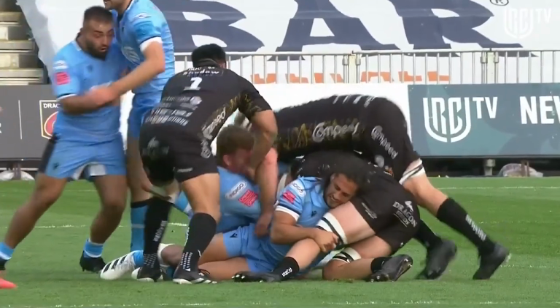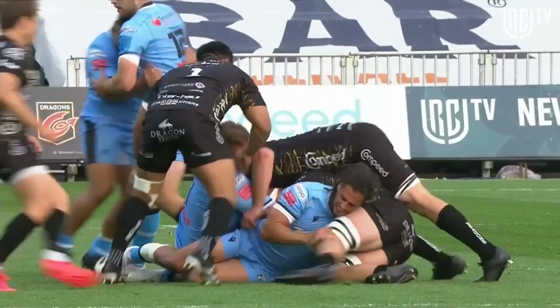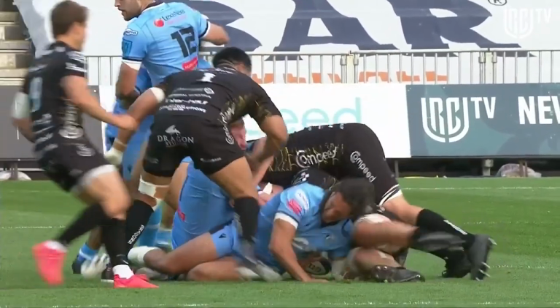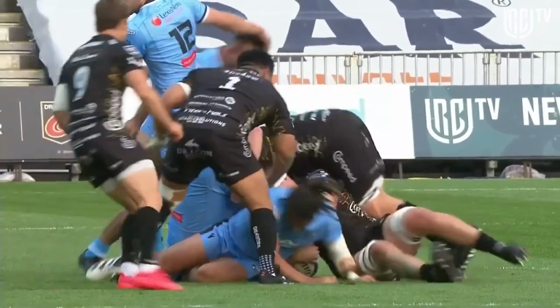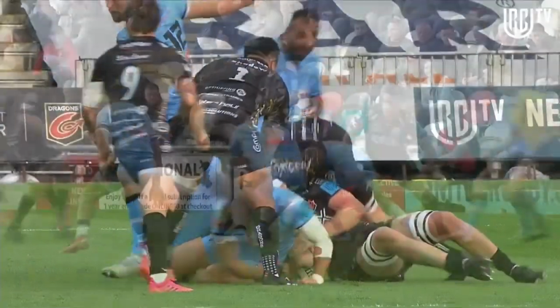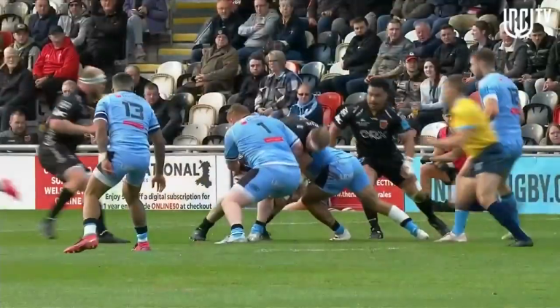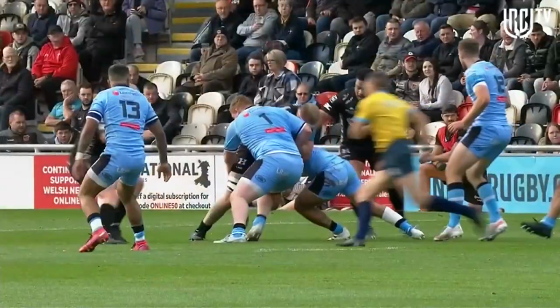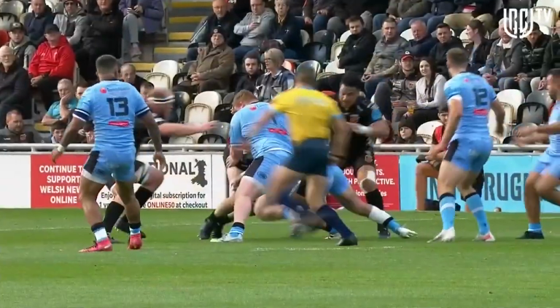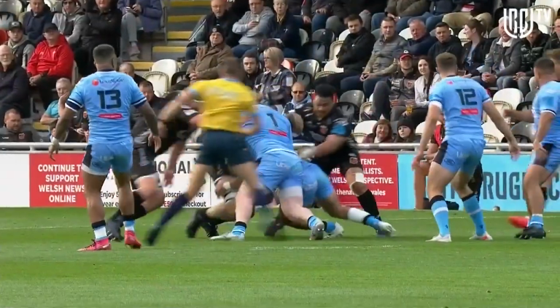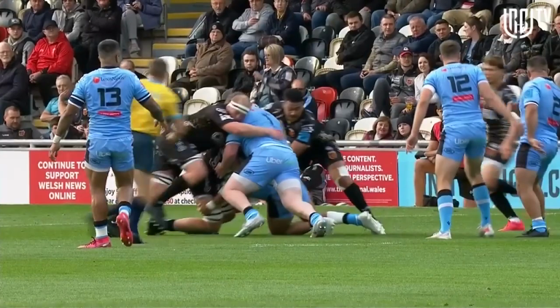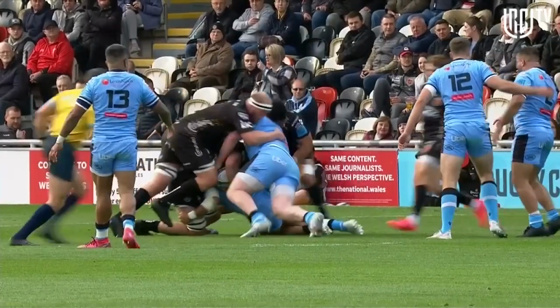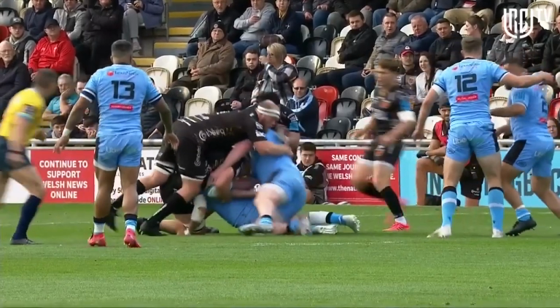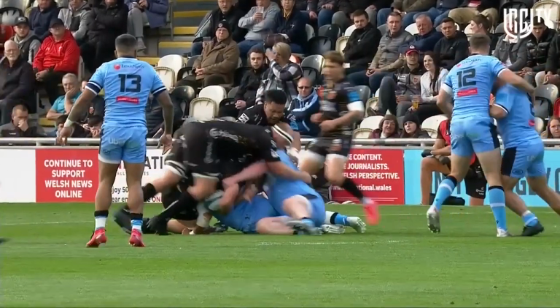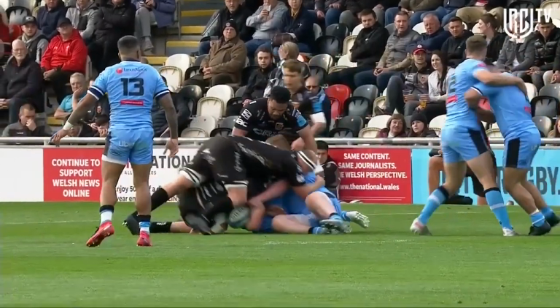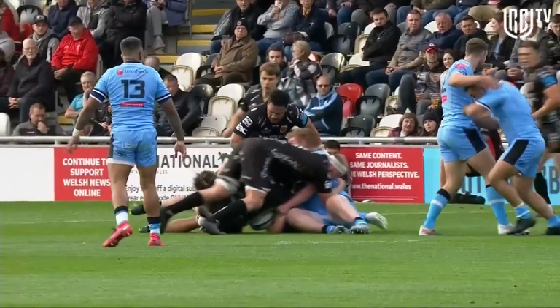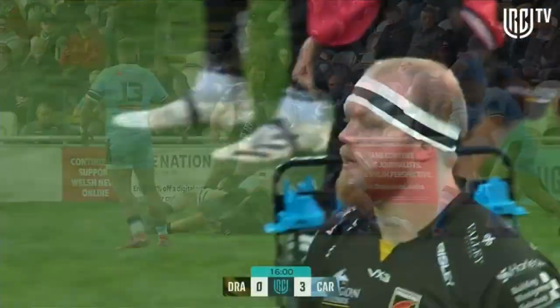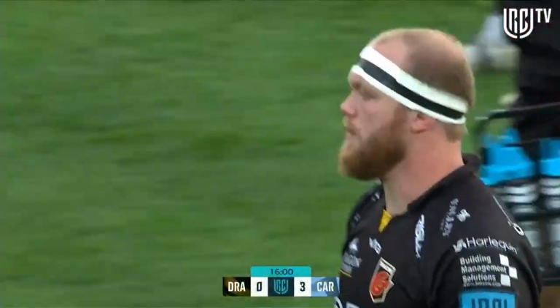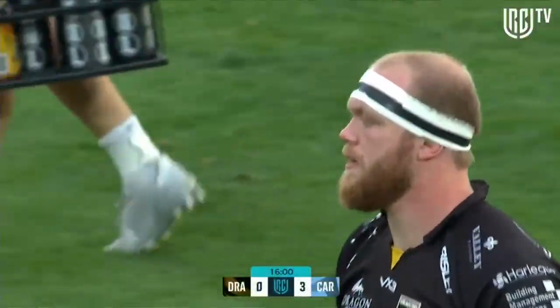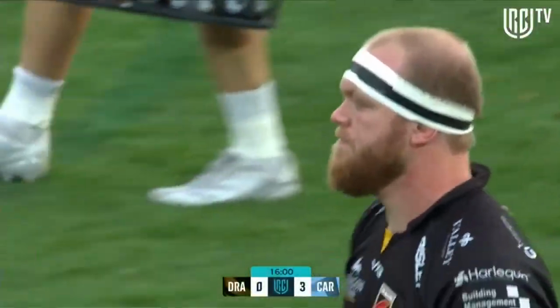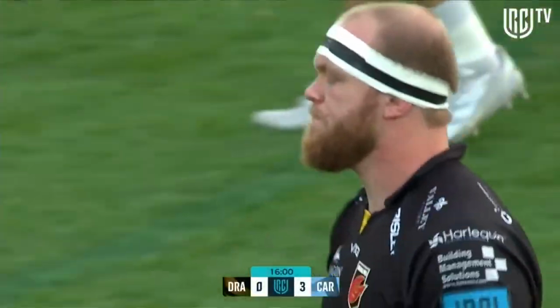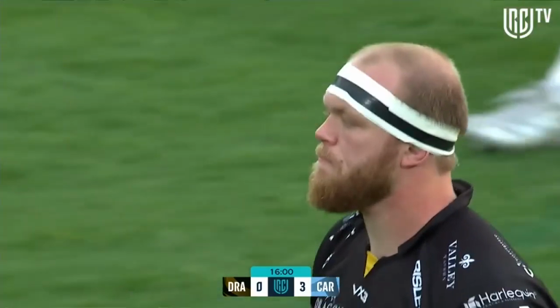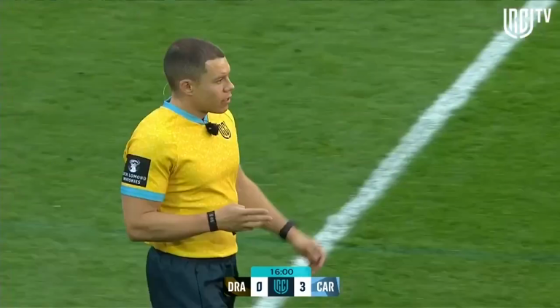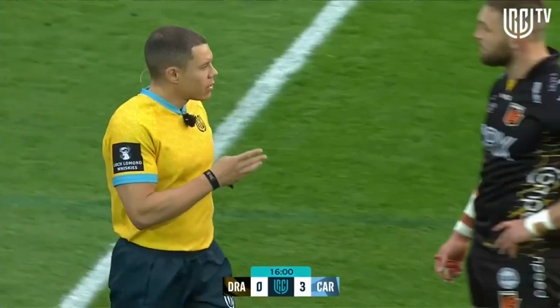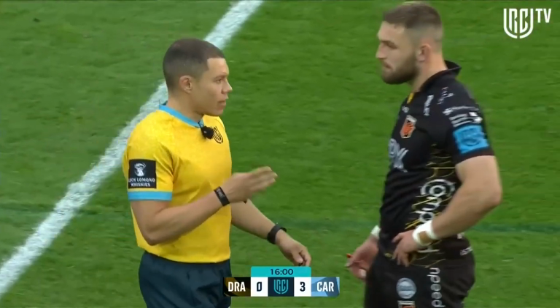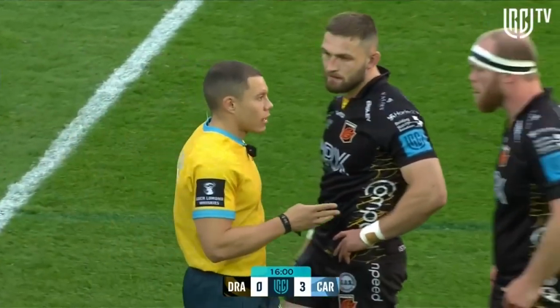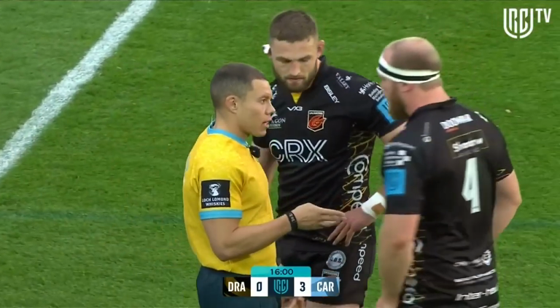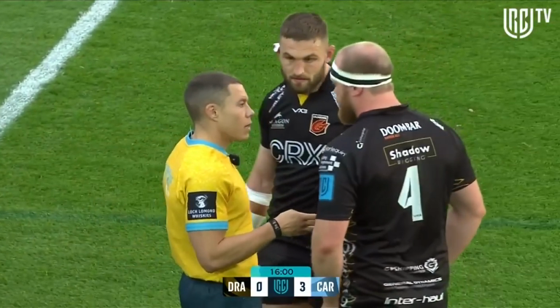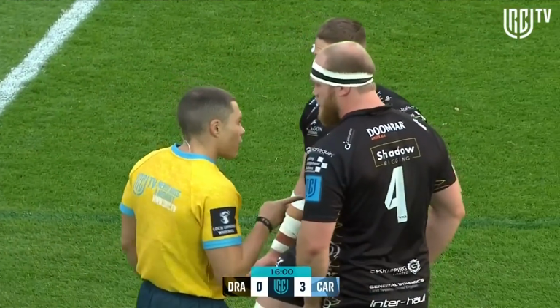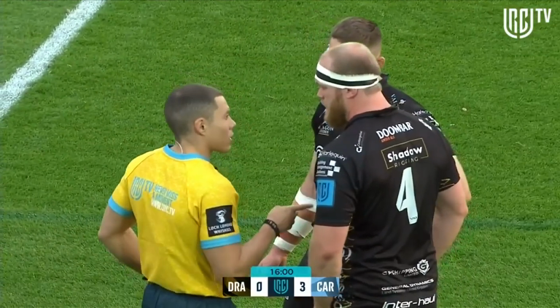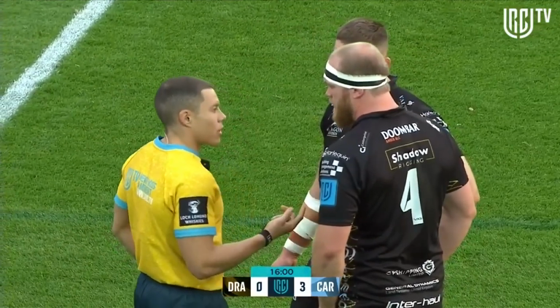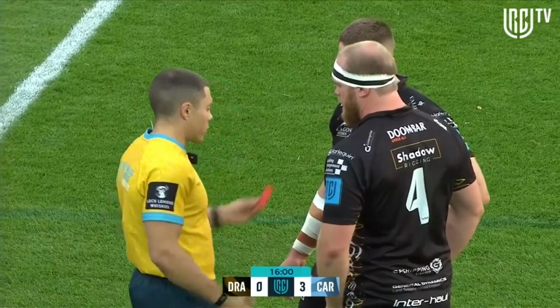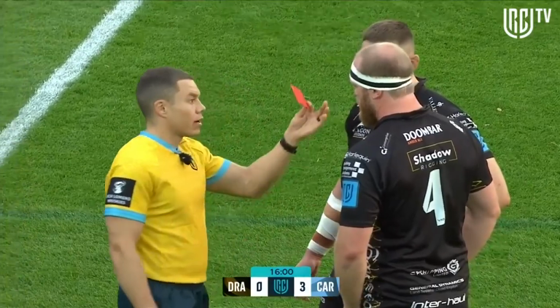You've got to be worried for Rhys Carre, but you've got to be worried for Joe Davis for the rest of this game. Yeah, you have to be worried for him. He's entered the breakdown with his head down, direct contact to the edge — so another option in the red card.